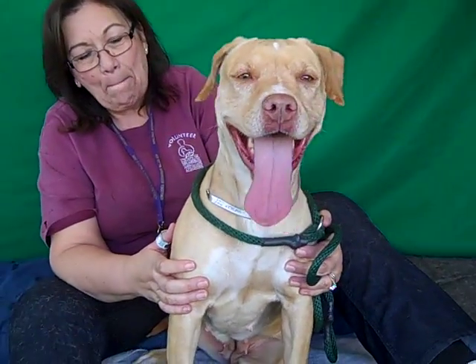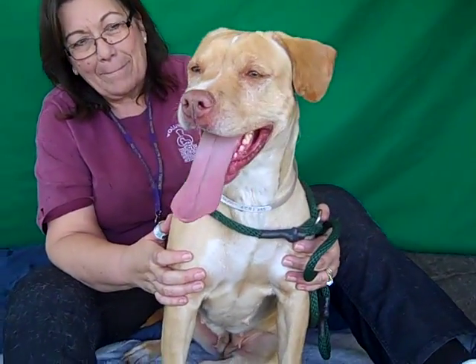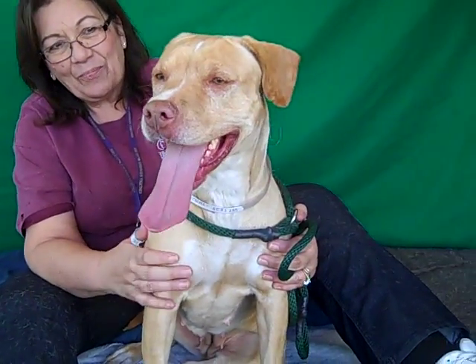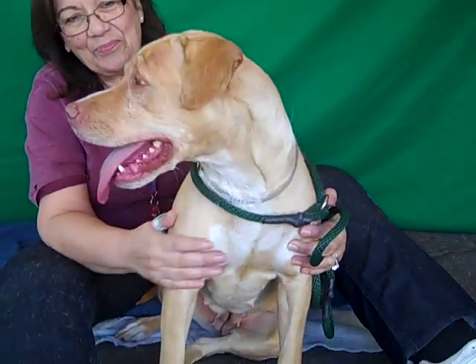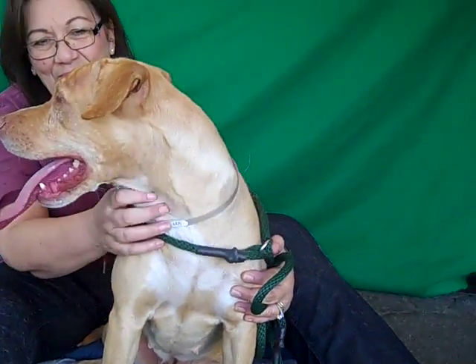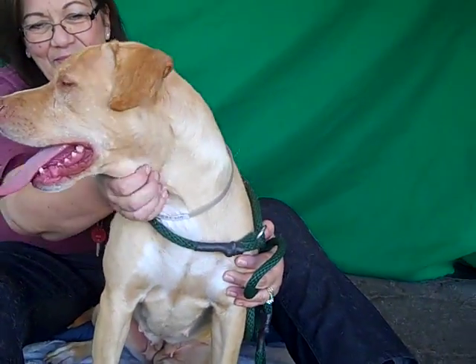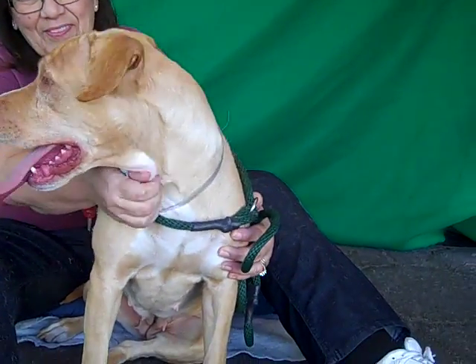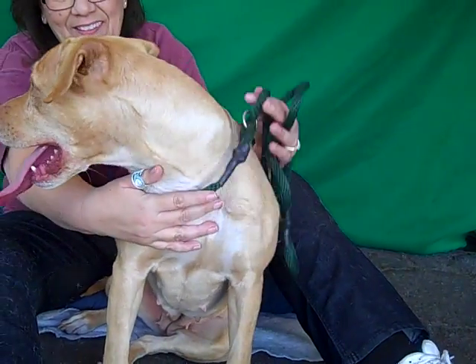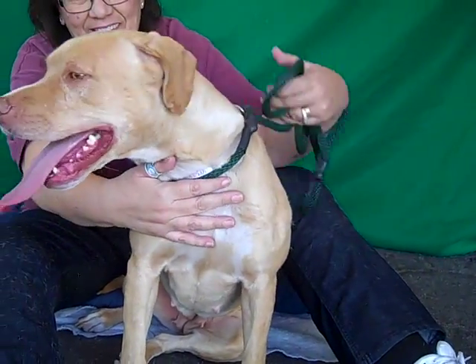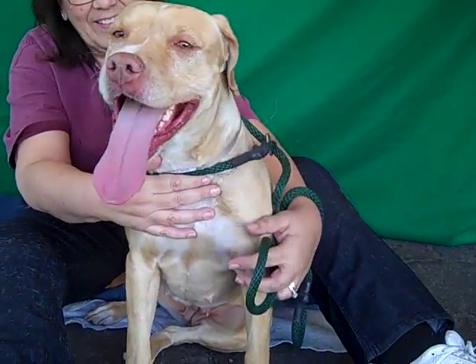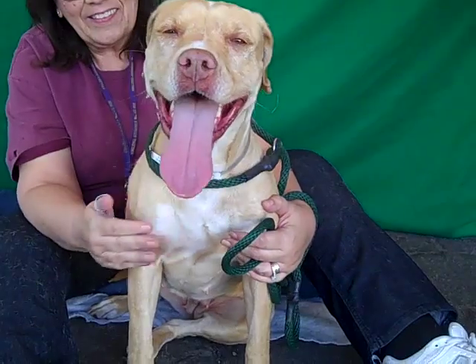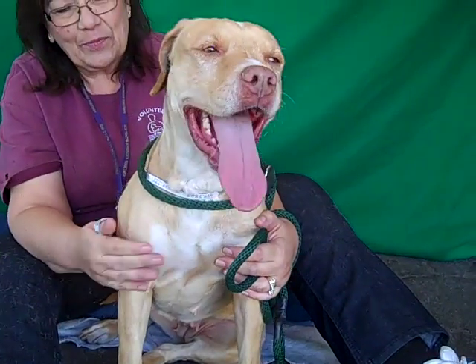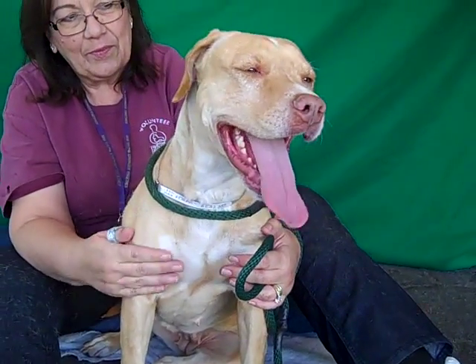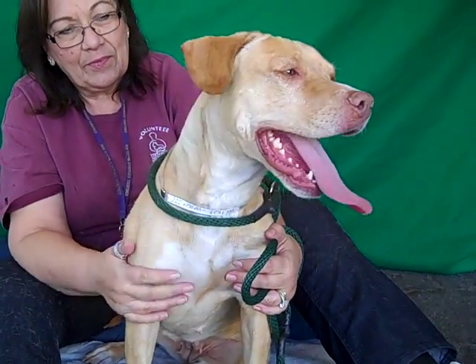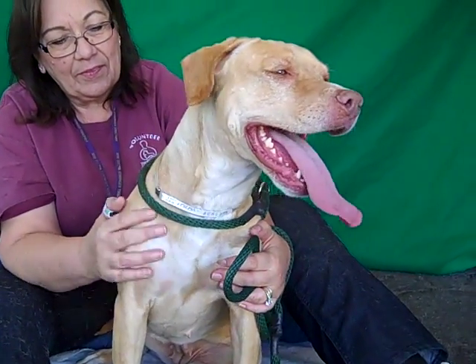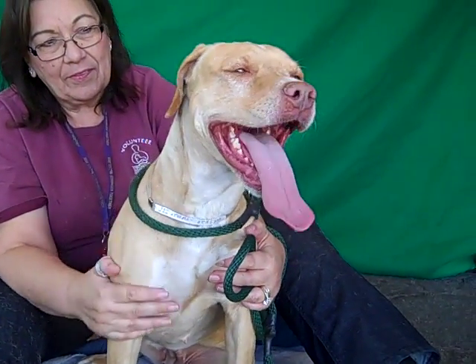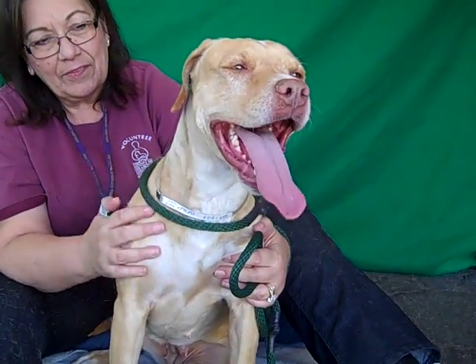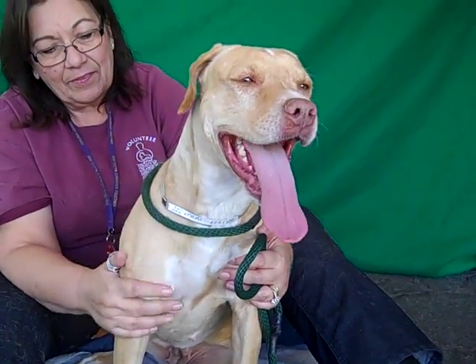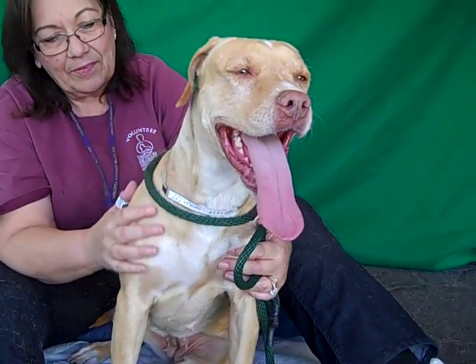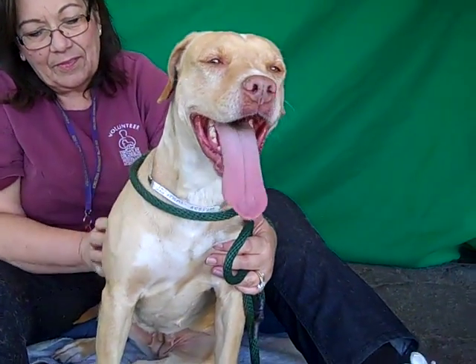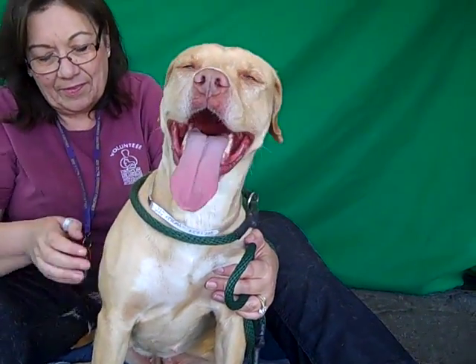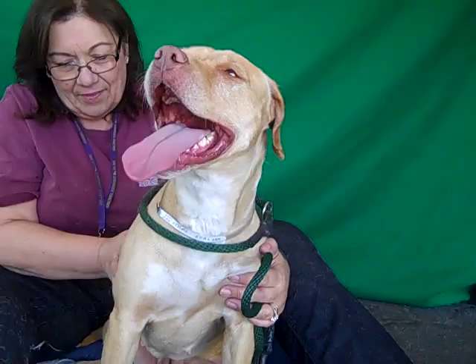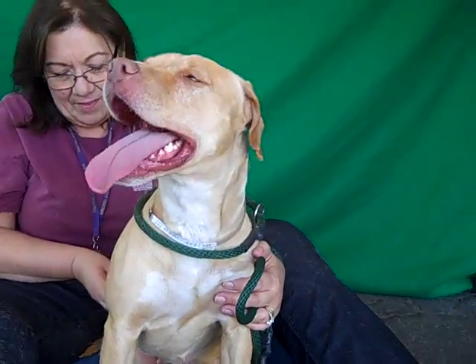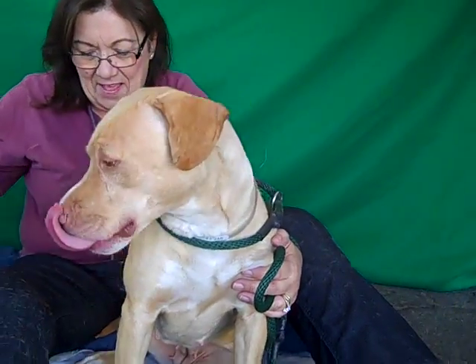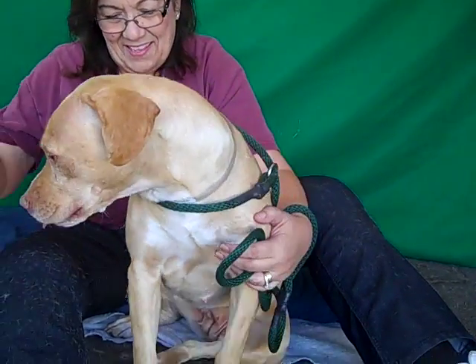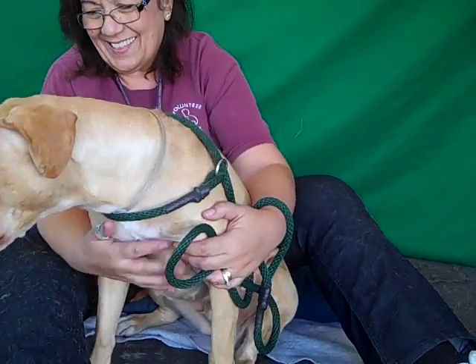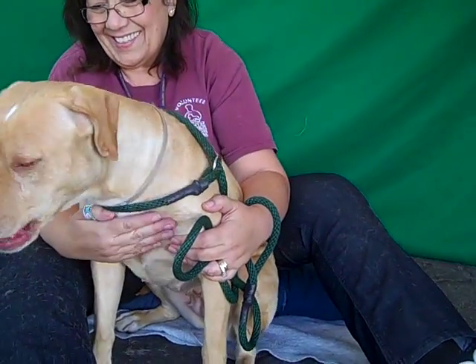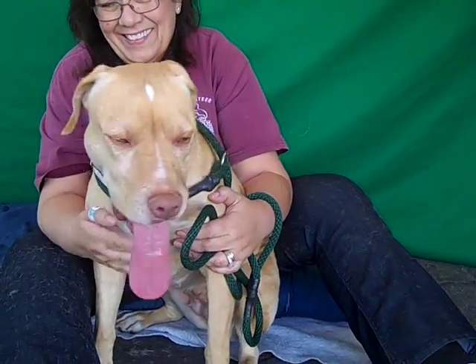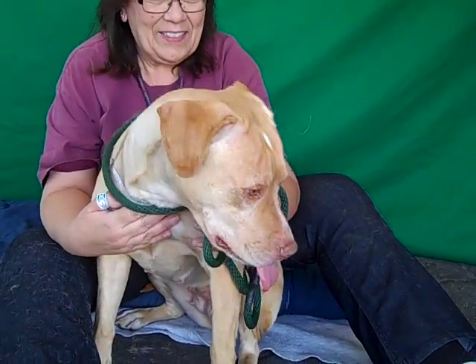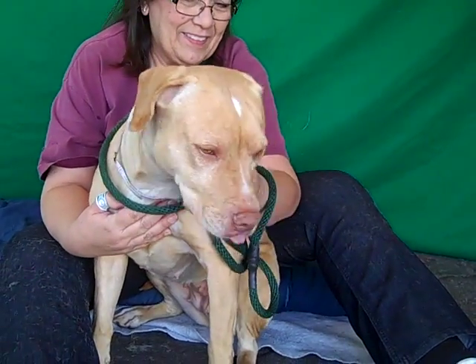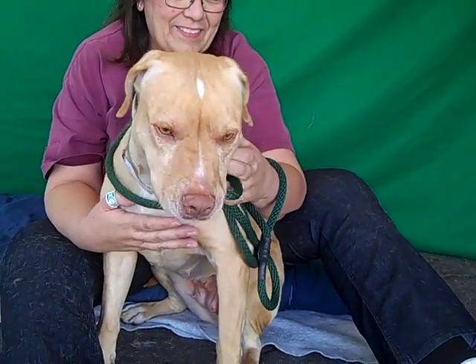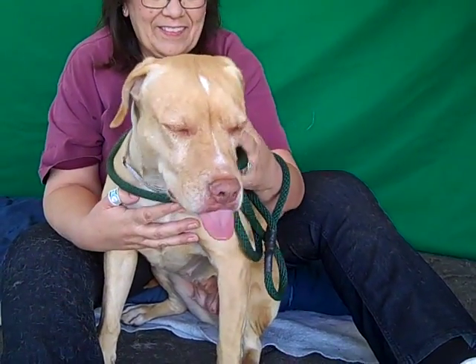Look at this awesome dog. This is Shelly. Her ID number is A4893829. Shelly is a six-year-old female, tan and white pit bull mix. She came to the Baldwin Park Animal Care Center as a stray from Irwindale on November 3rd.